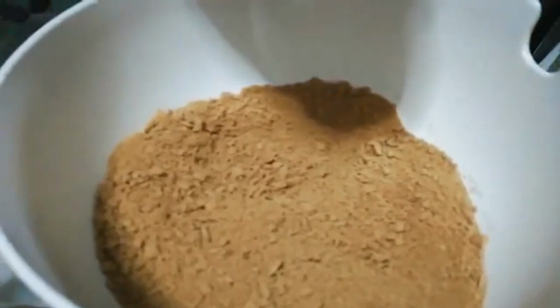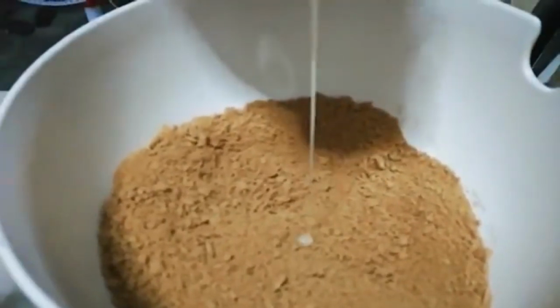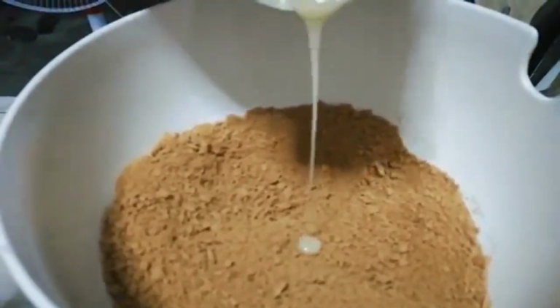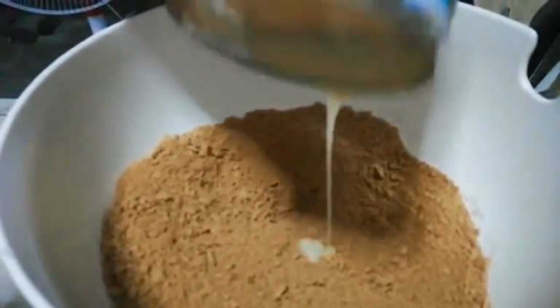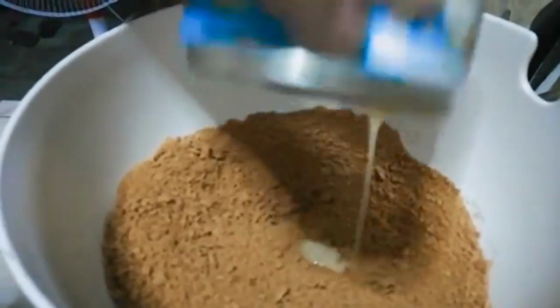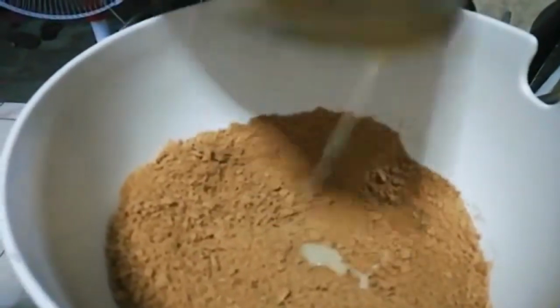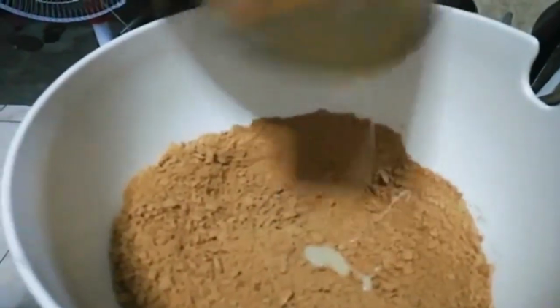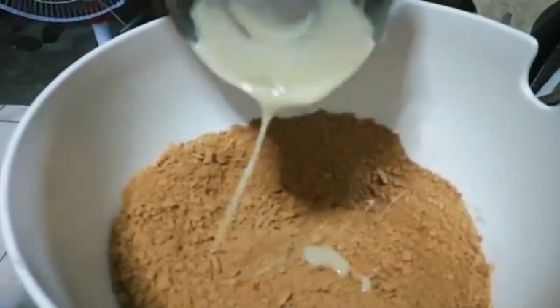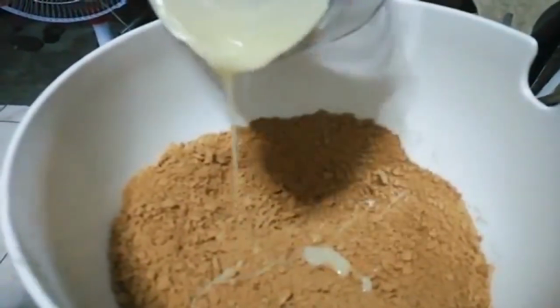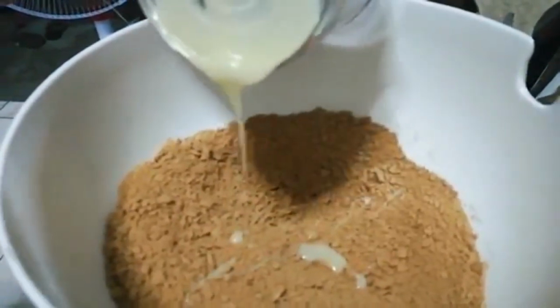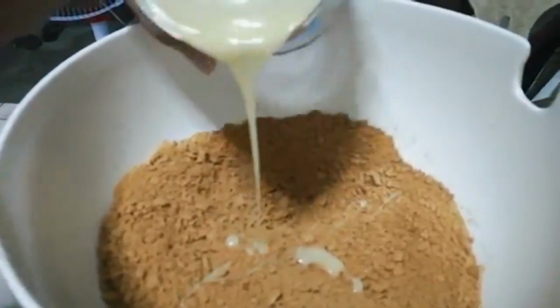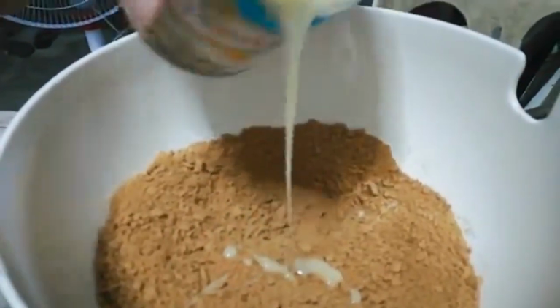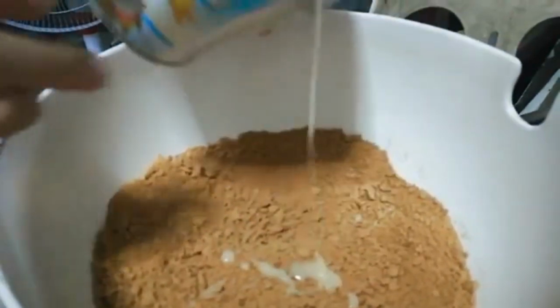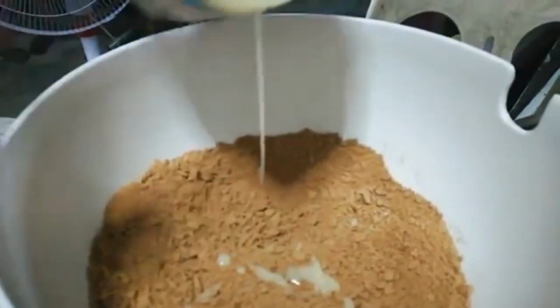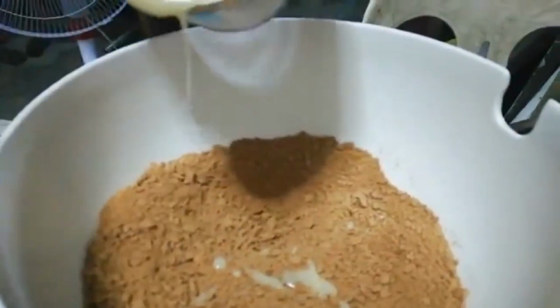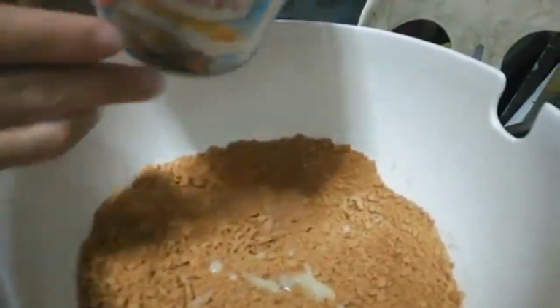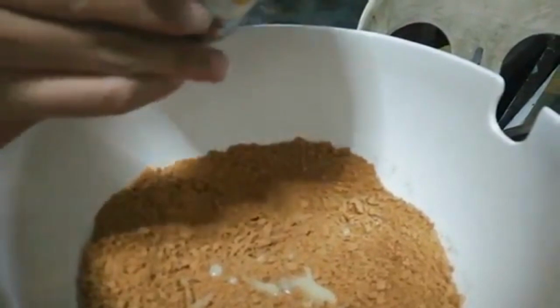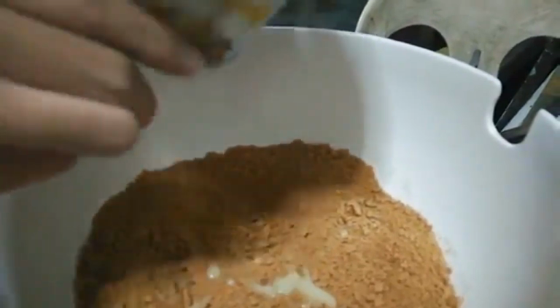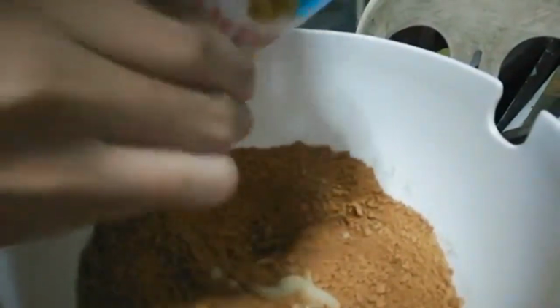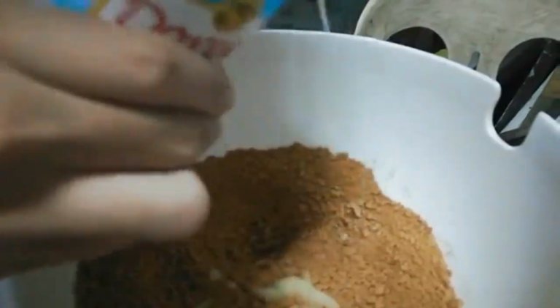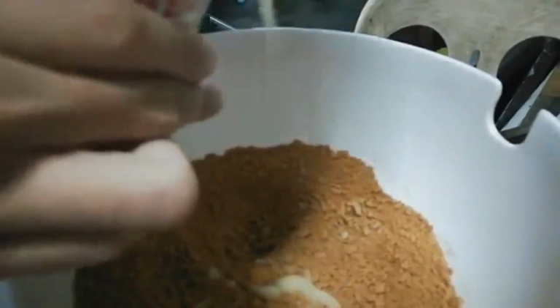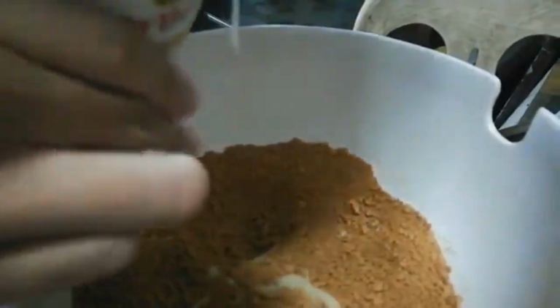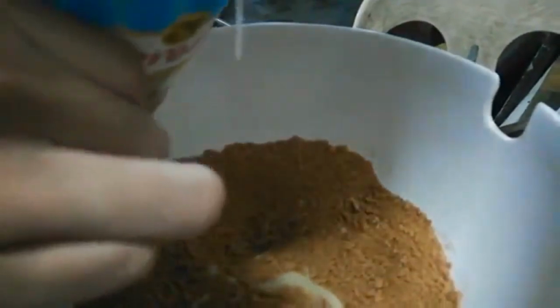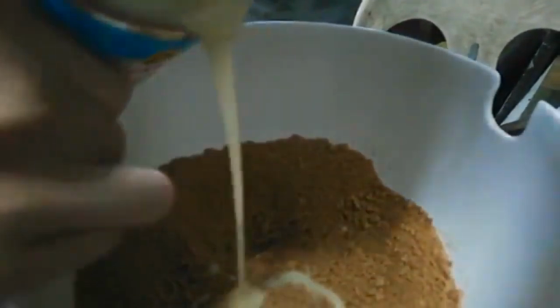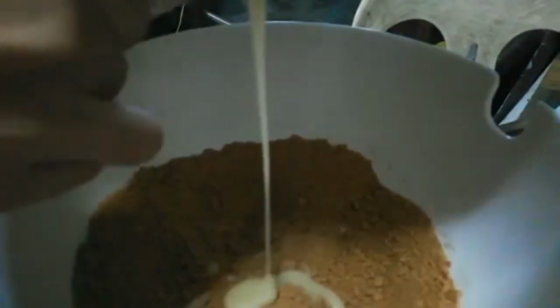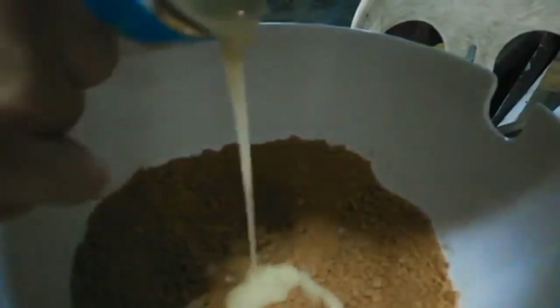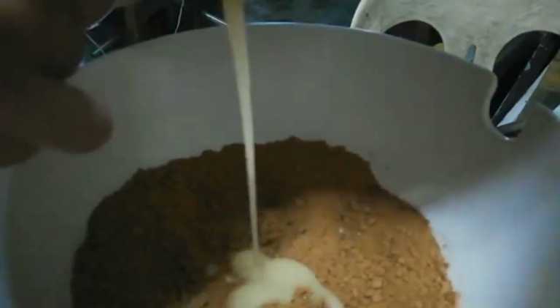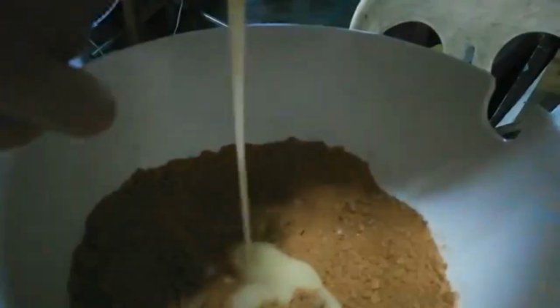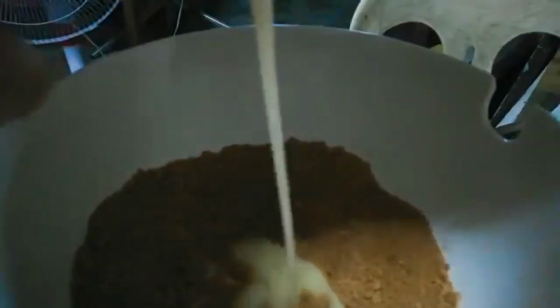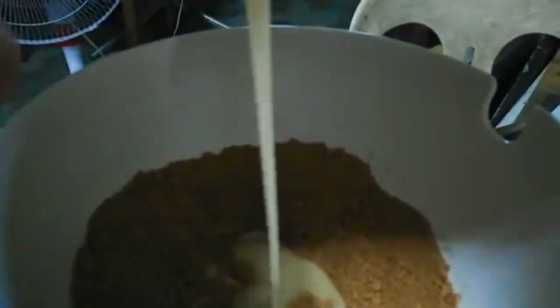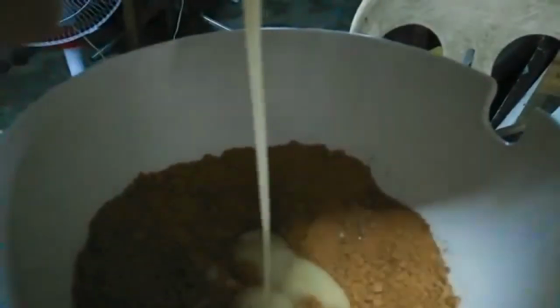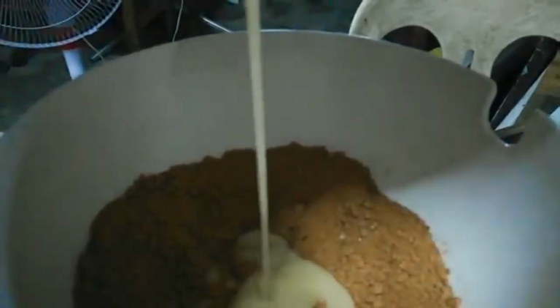Now pour the milk. Mmm, yum, yum. Ooh, yum, yum. Creamy, delicious.